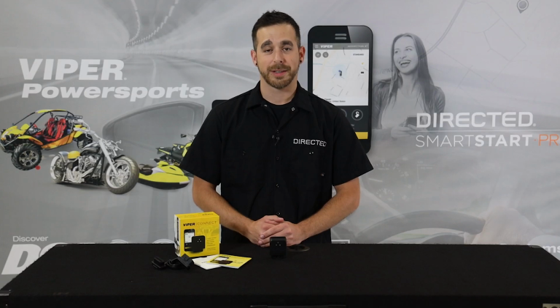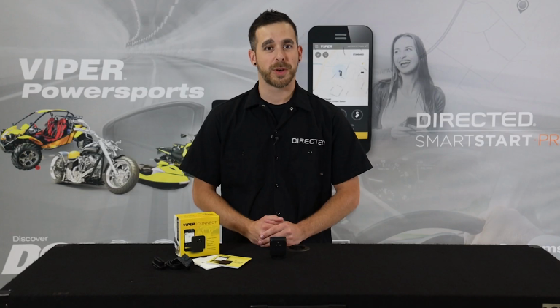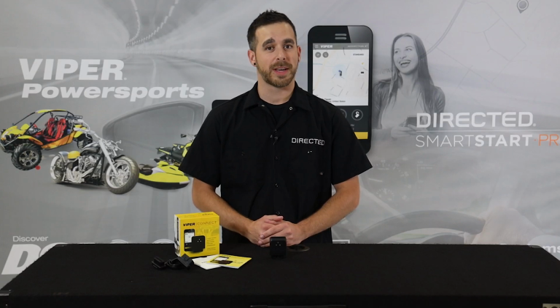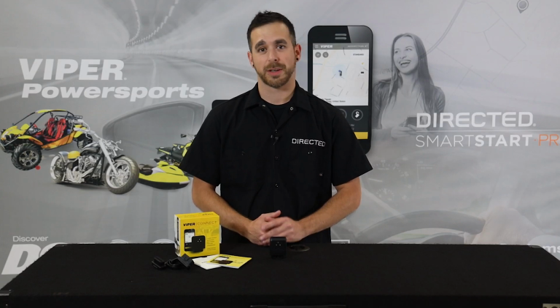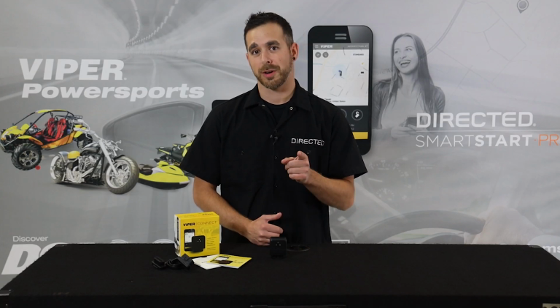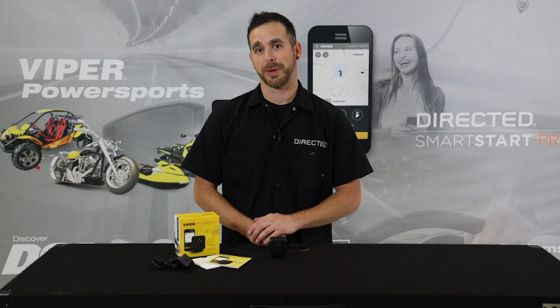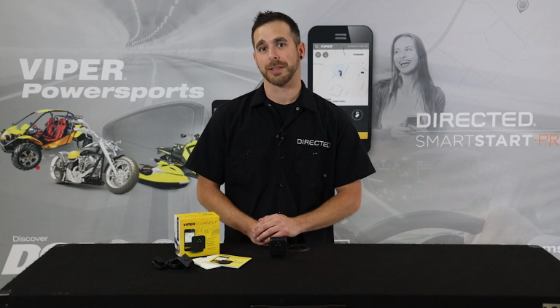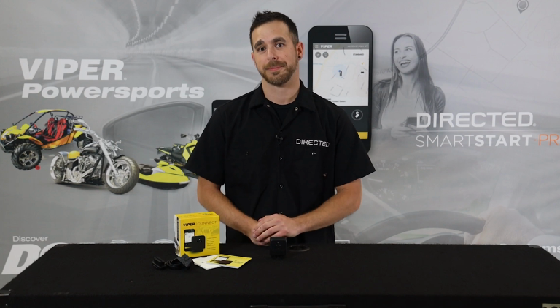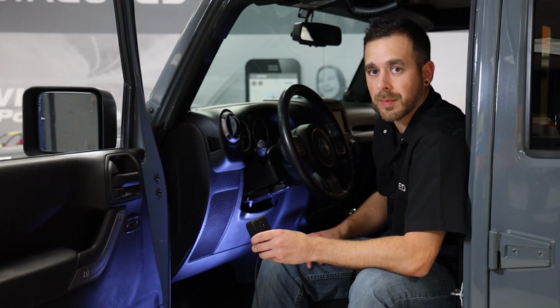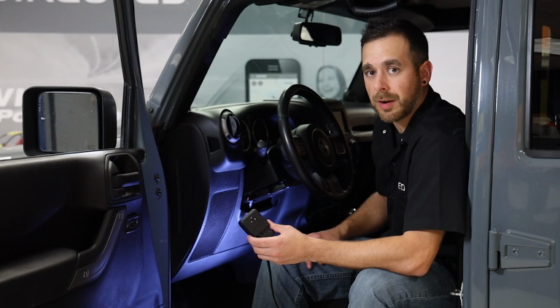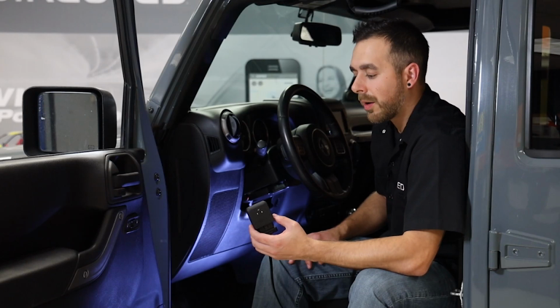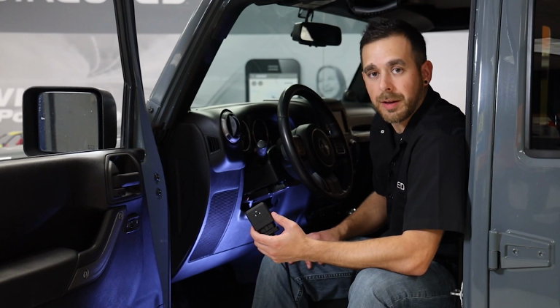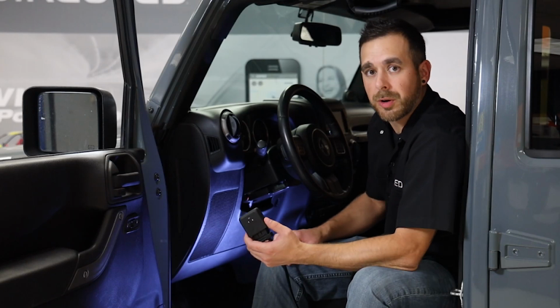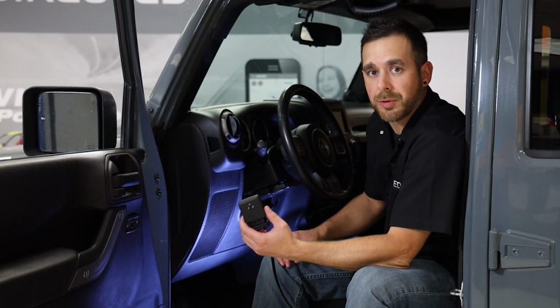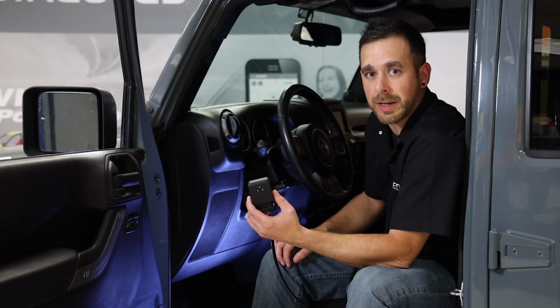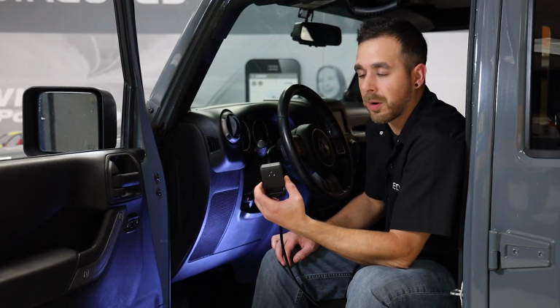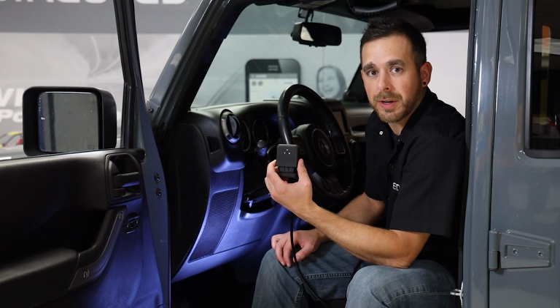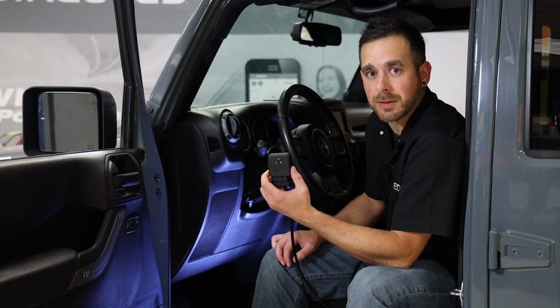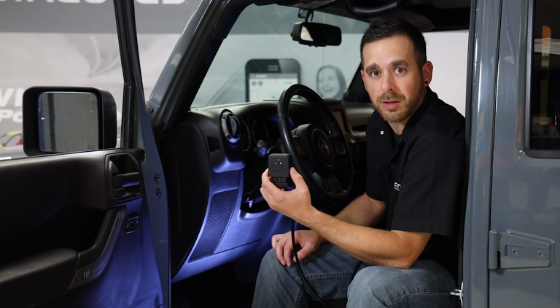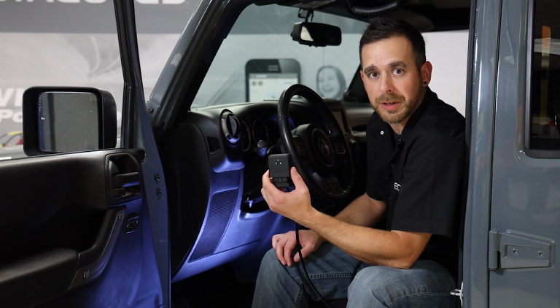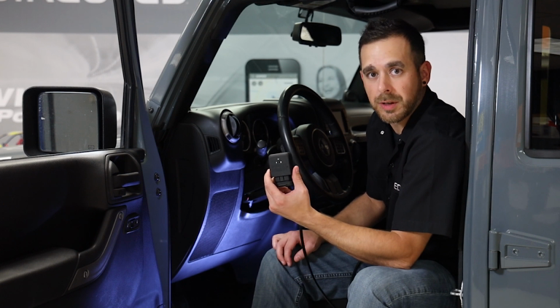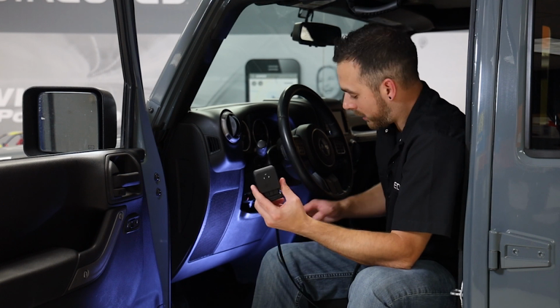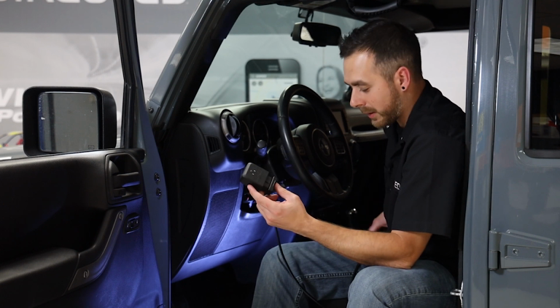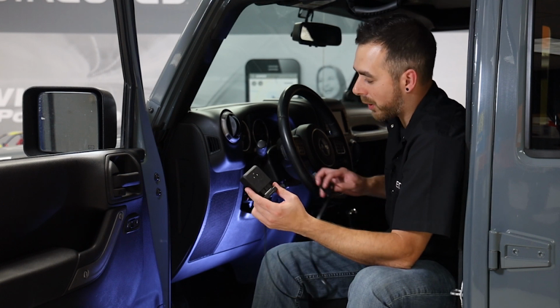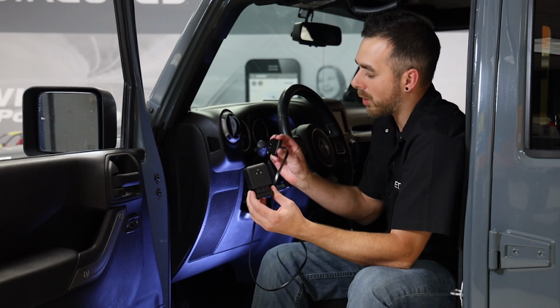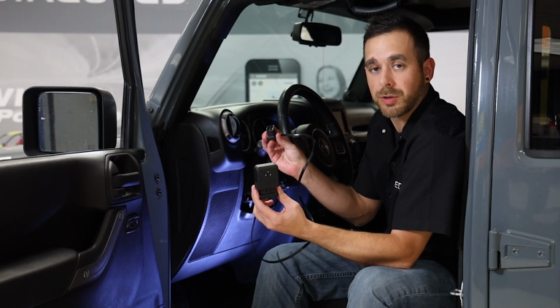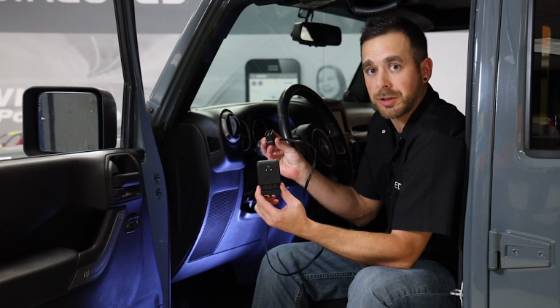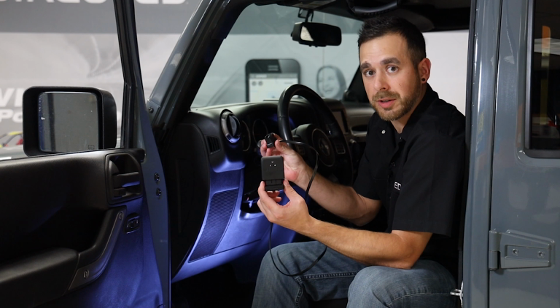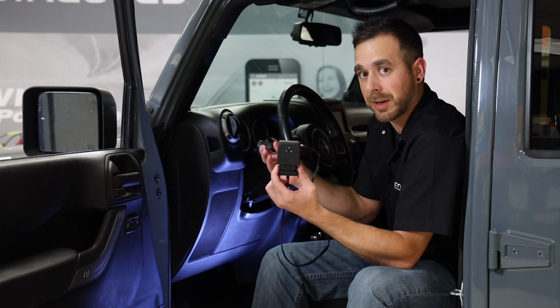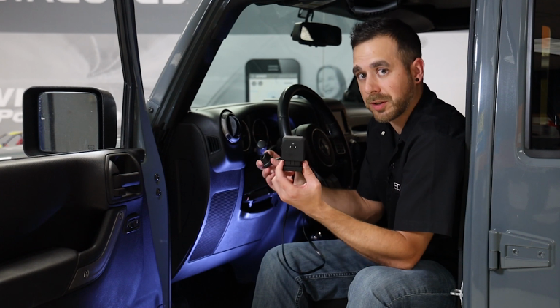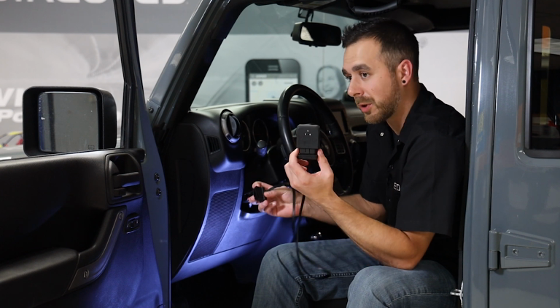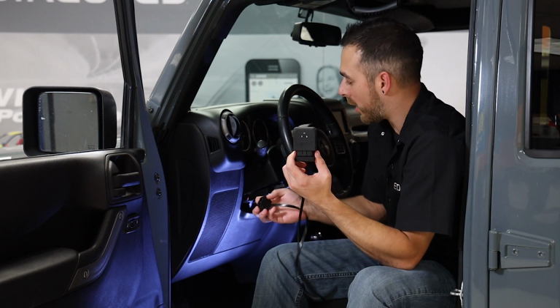In just a few easy steps, your car will be connected. Now we're going to run through setting up our Viper Connect as a standalone device. In today's example, we're going to use our OBD2 extension harness to make it a little easier to see what's going on.